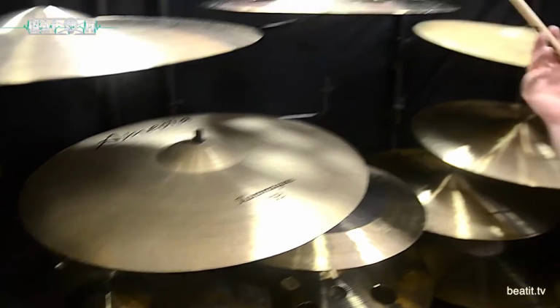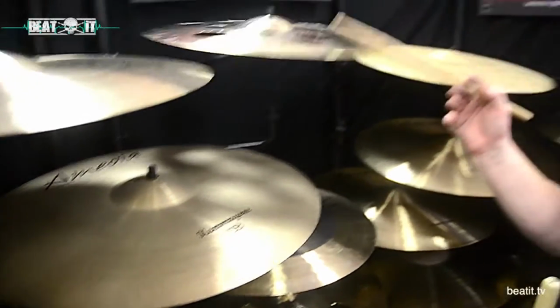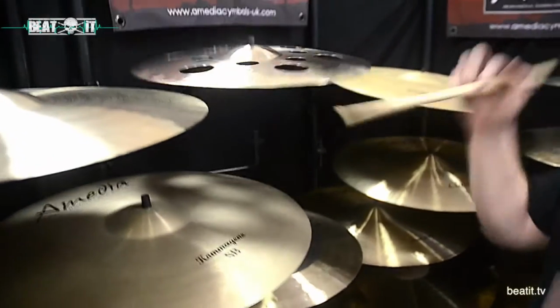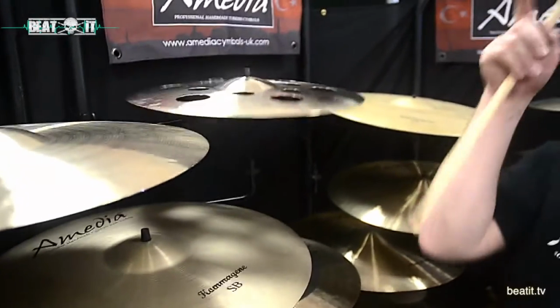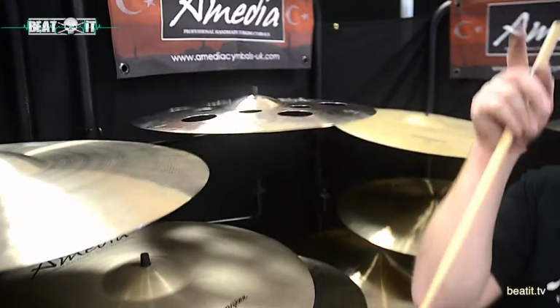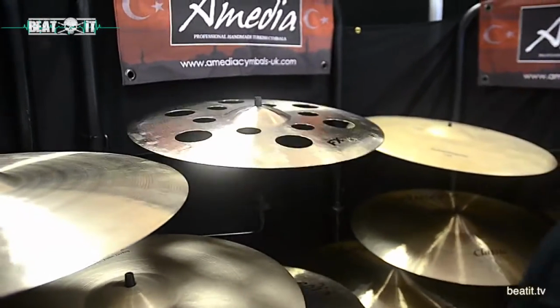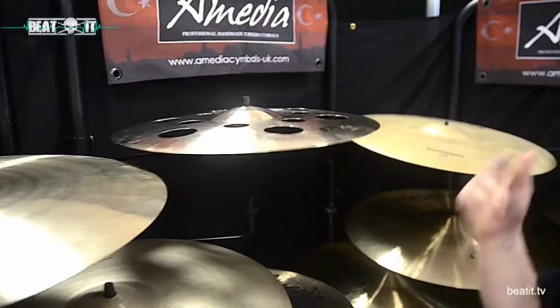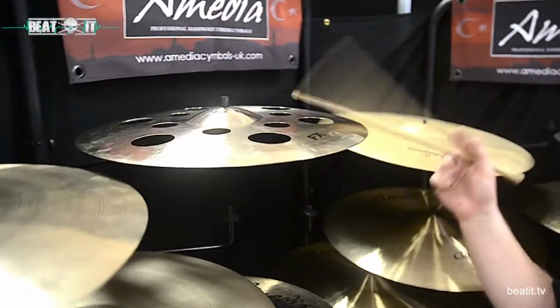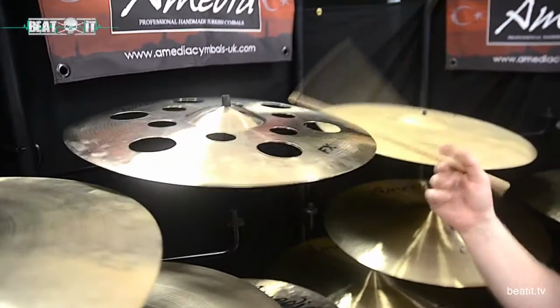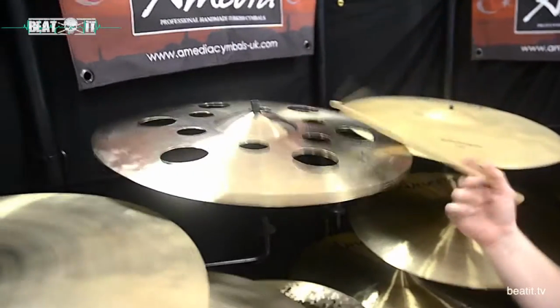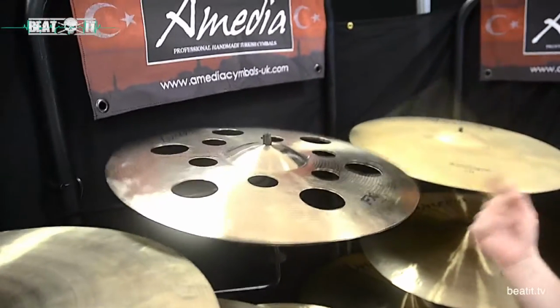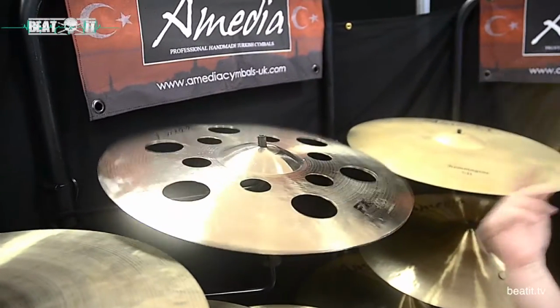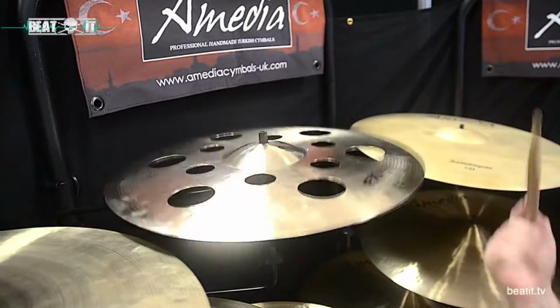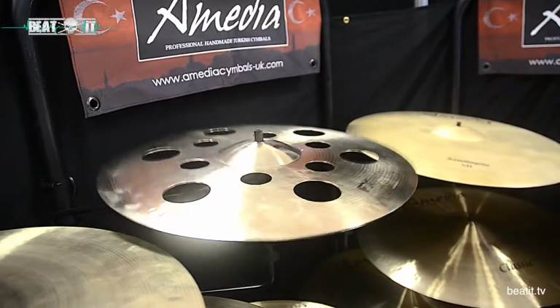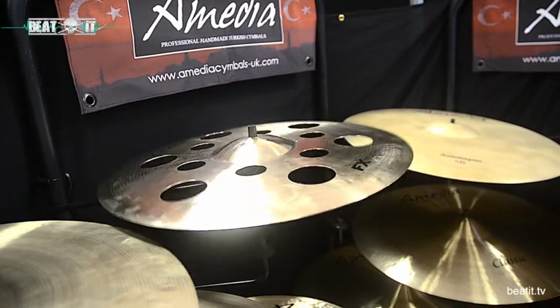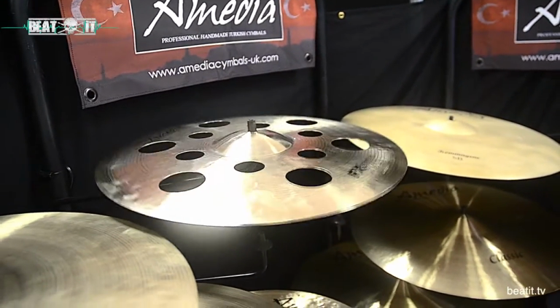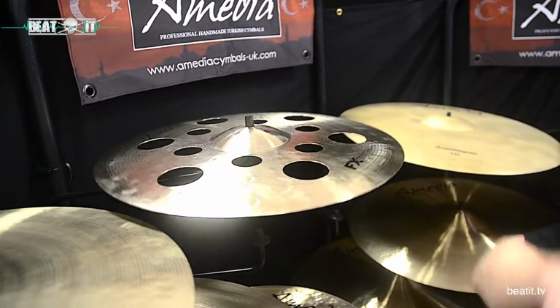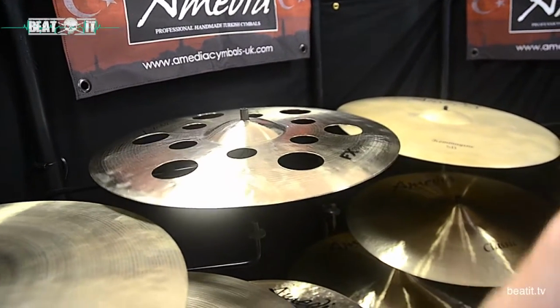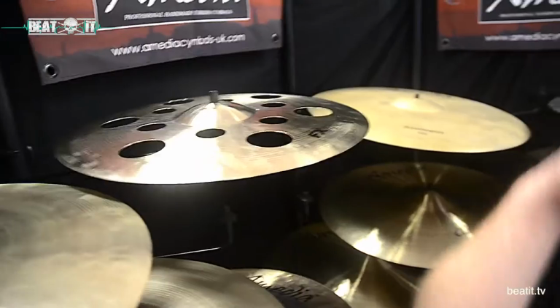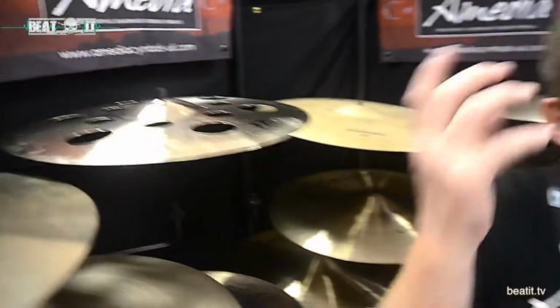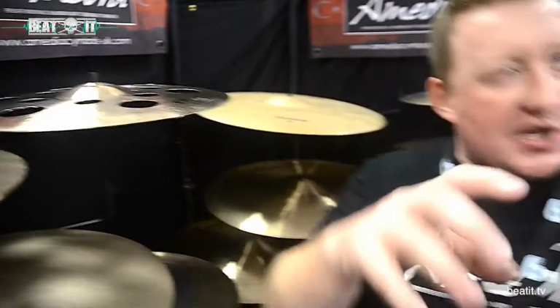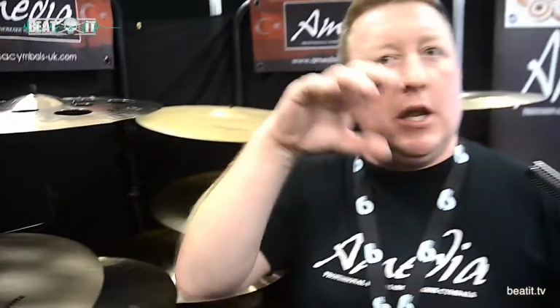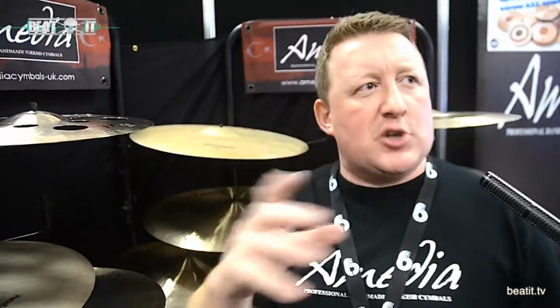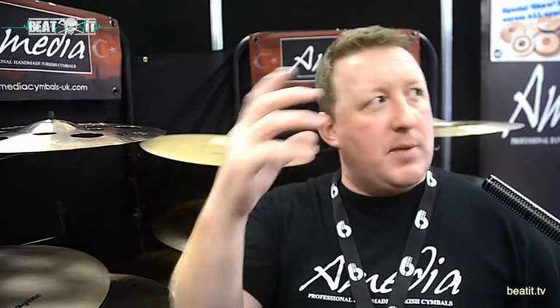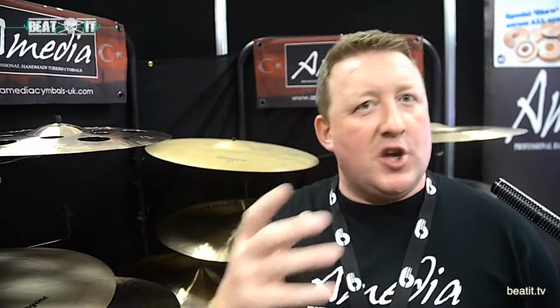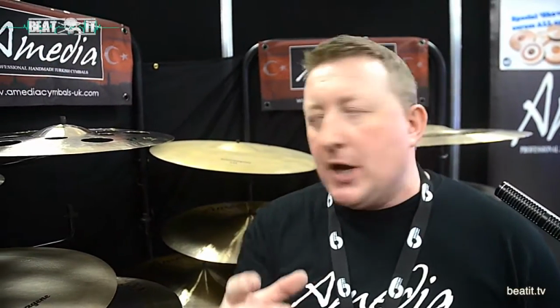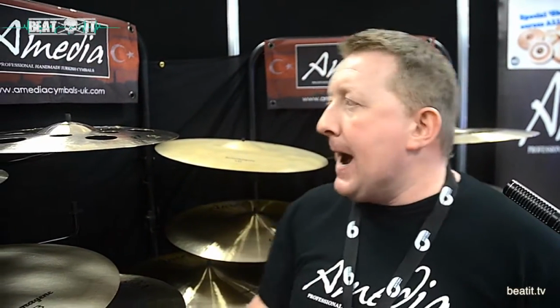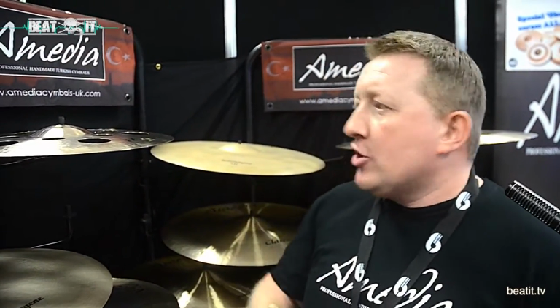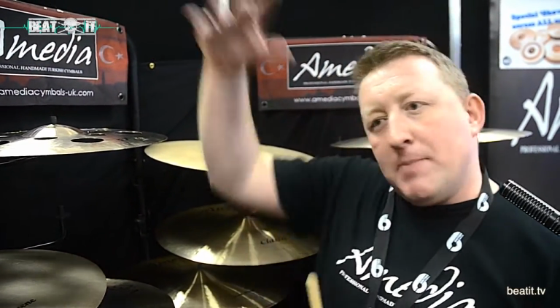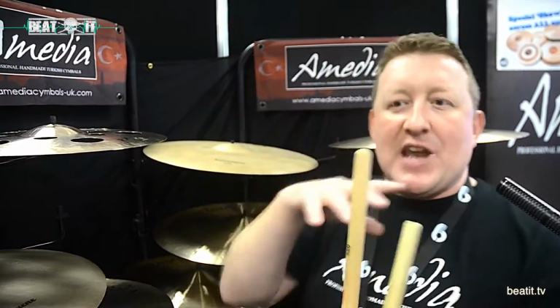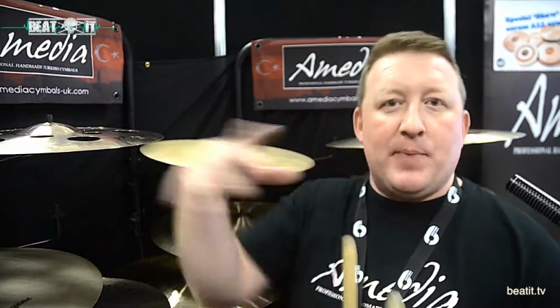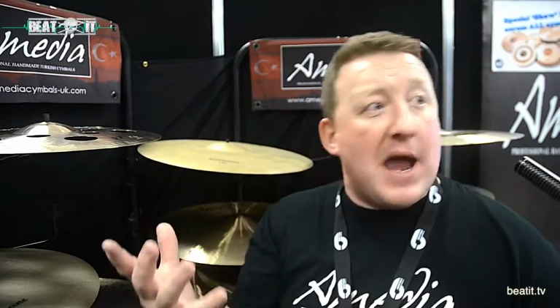And of course, we've got the good old holy cymbals, with the old FX concept. That nice little trashy sound — a little bit trashy, a bit dirtier — just to mix the sounds up in your playing.